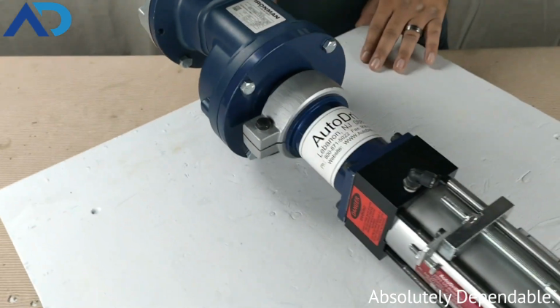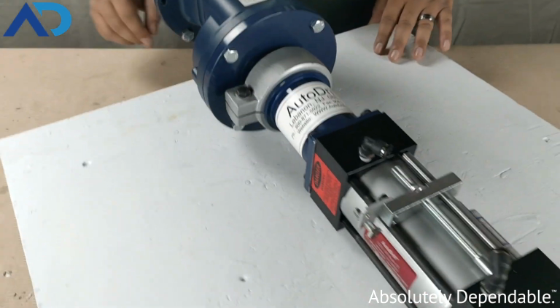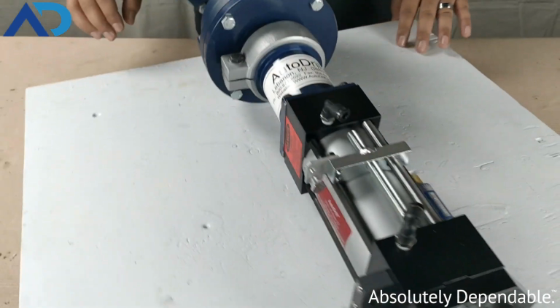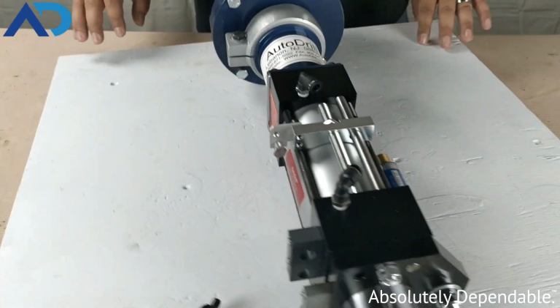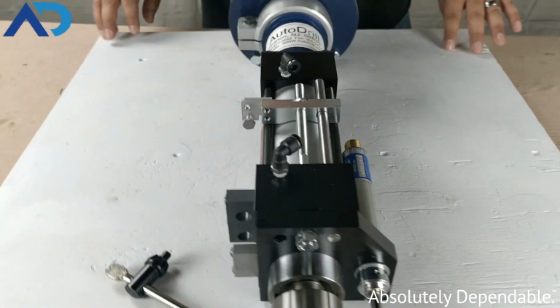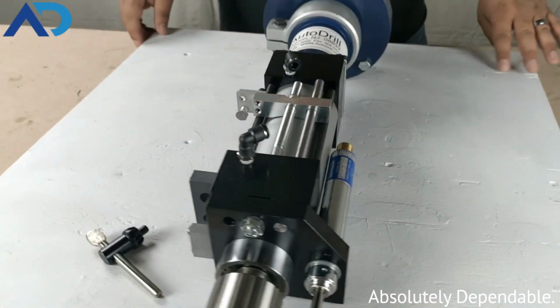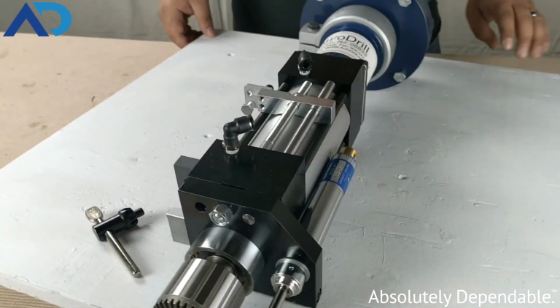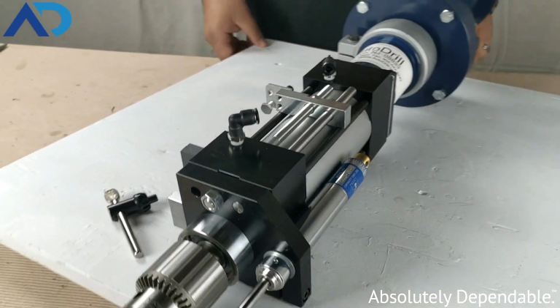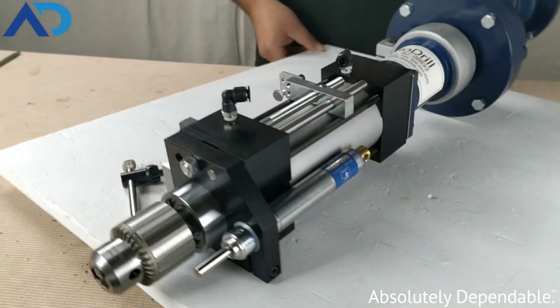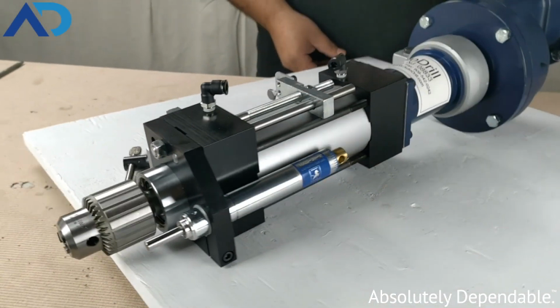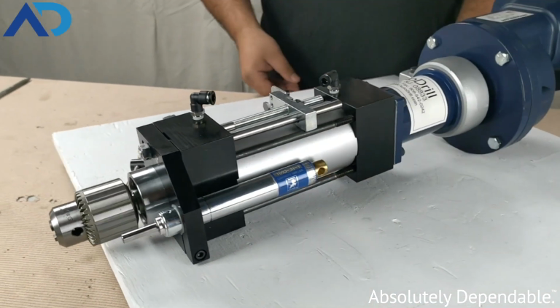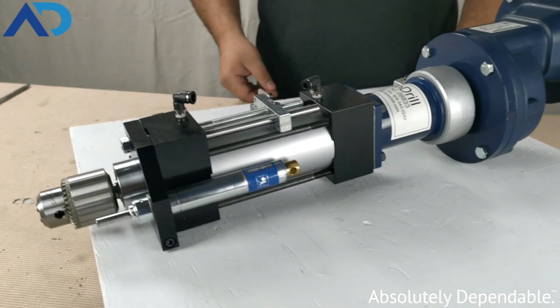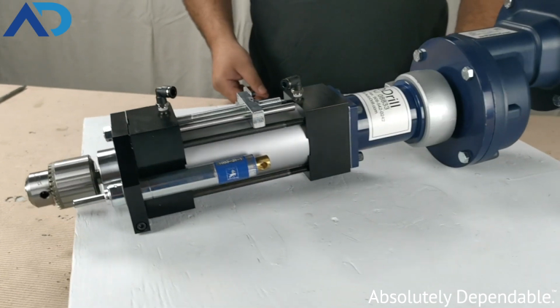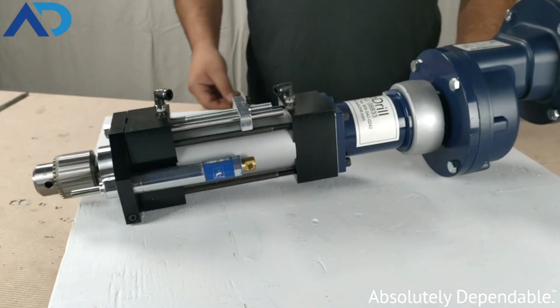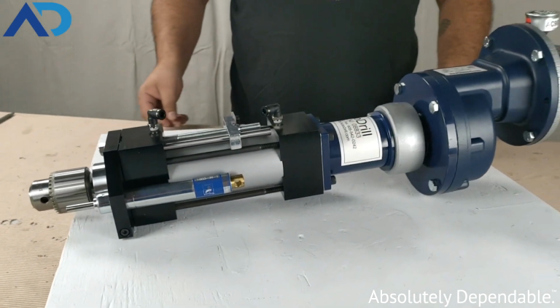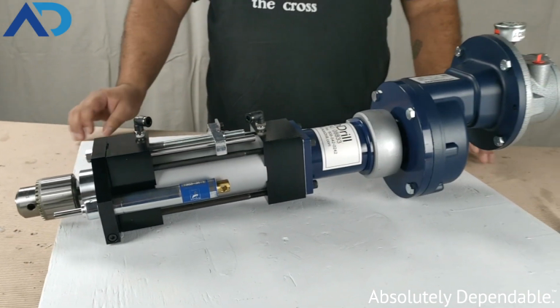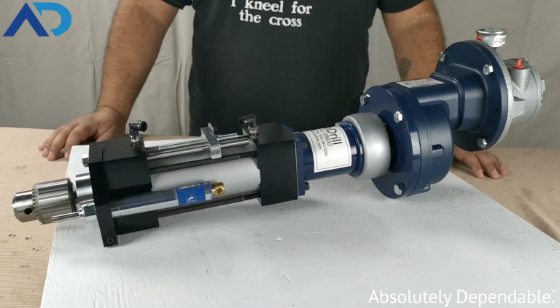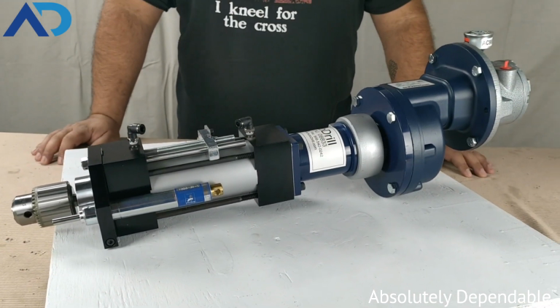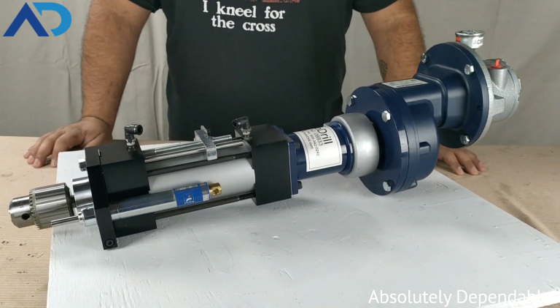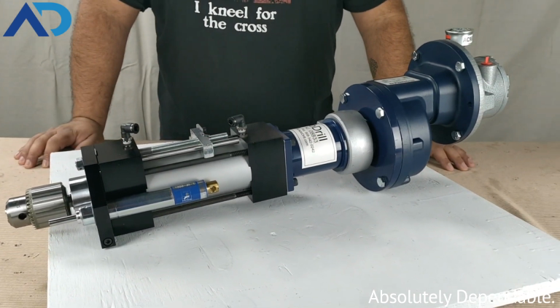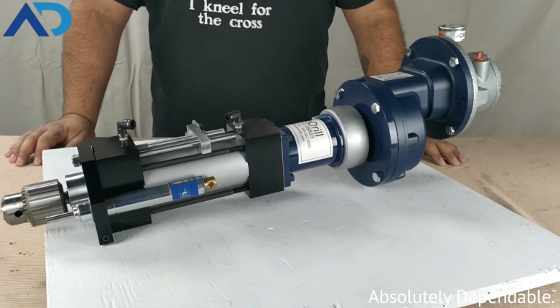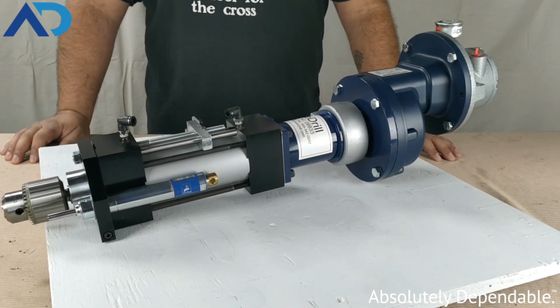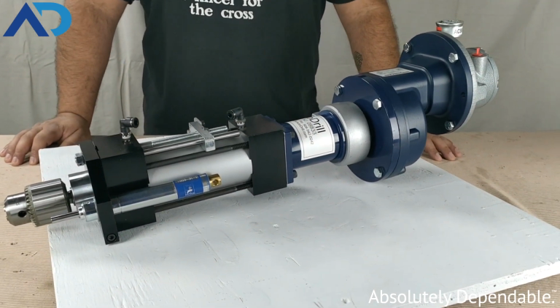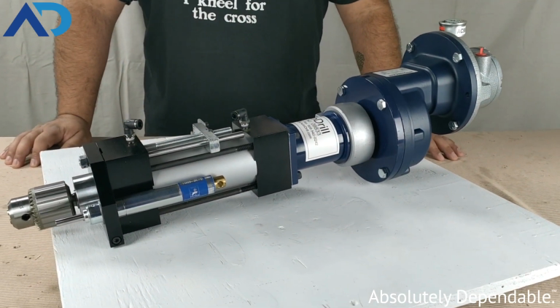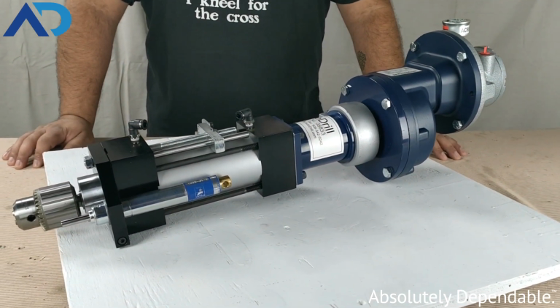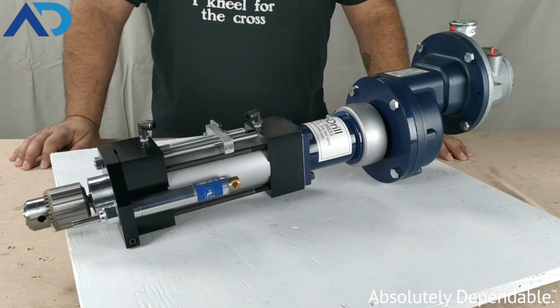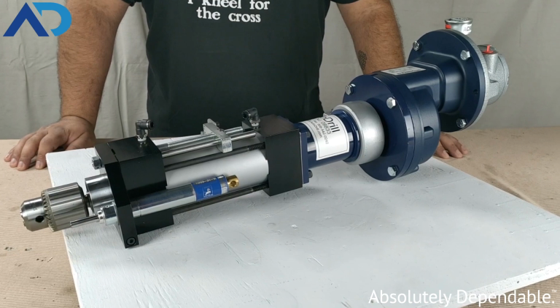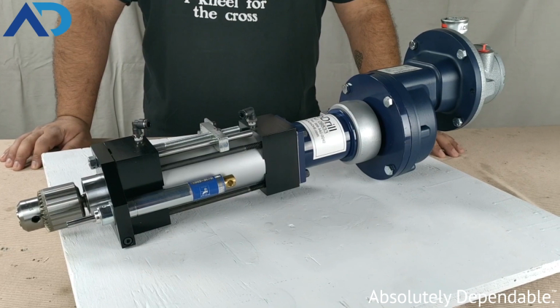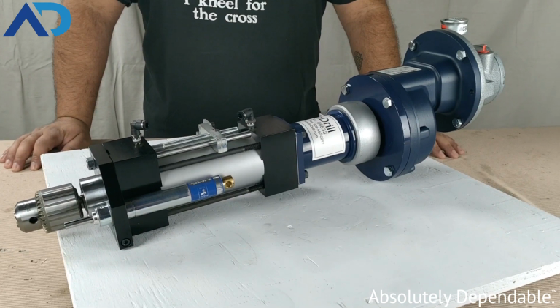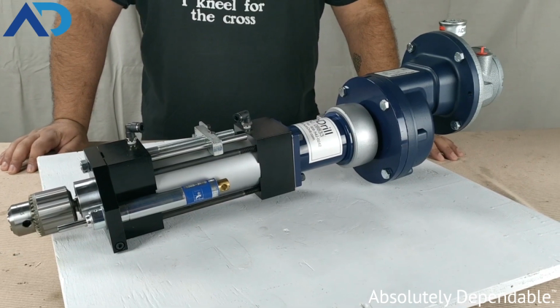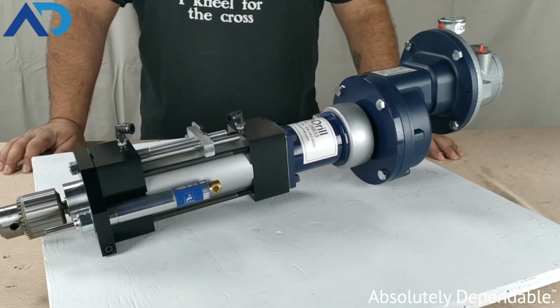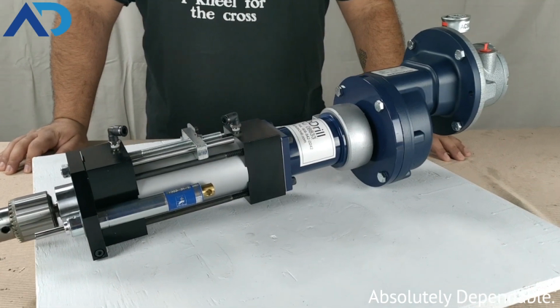If this is something that interests you or you feel that we can help you with your production drilling needs, feel free to visit our site at www.autodrill.com or call us at 800-871-5022. Thank you.